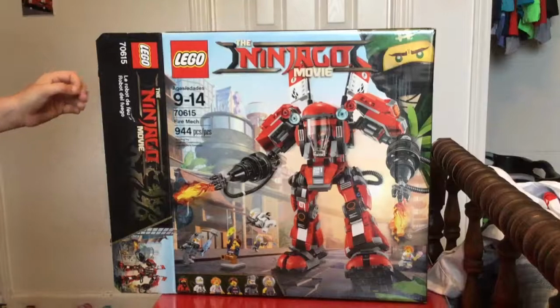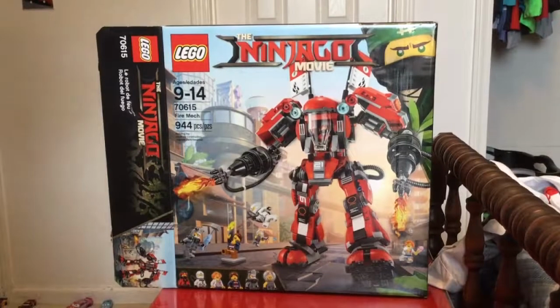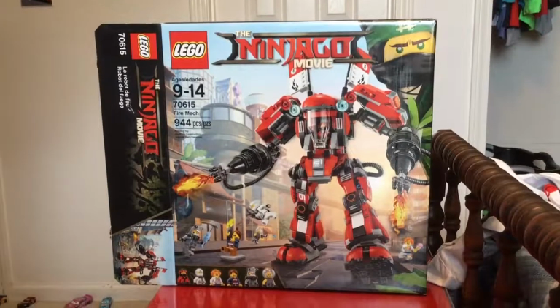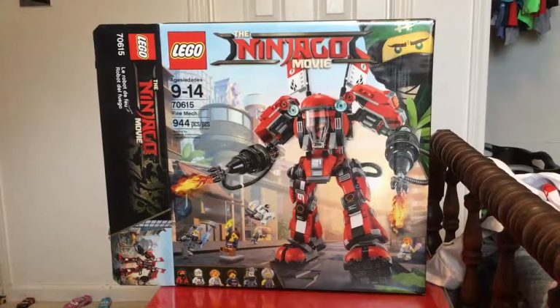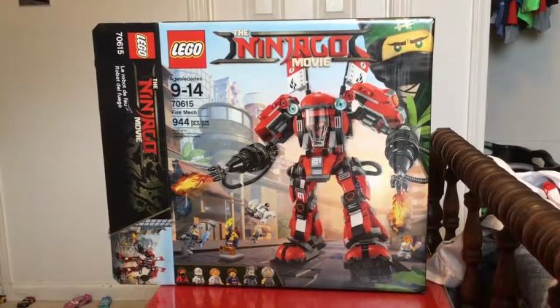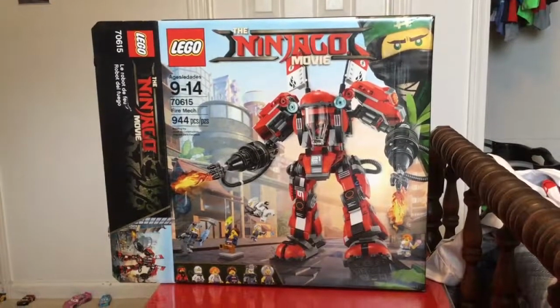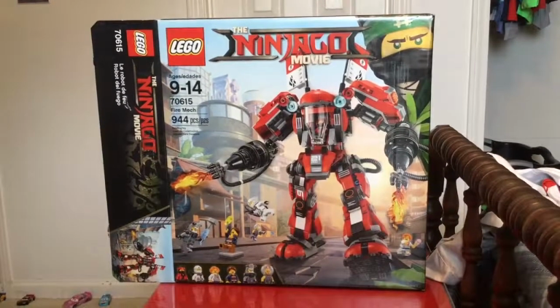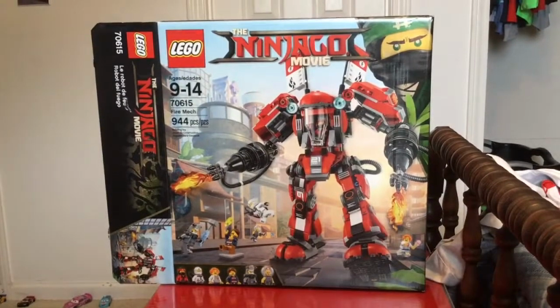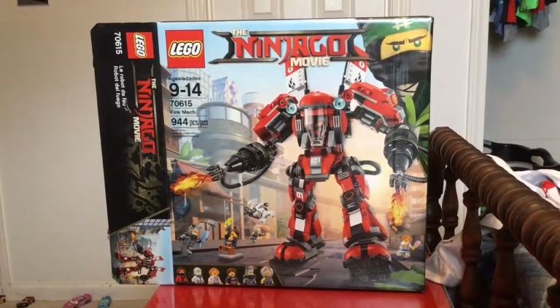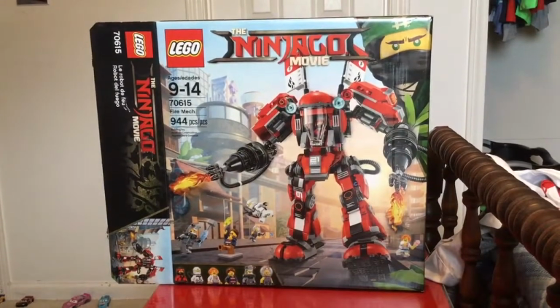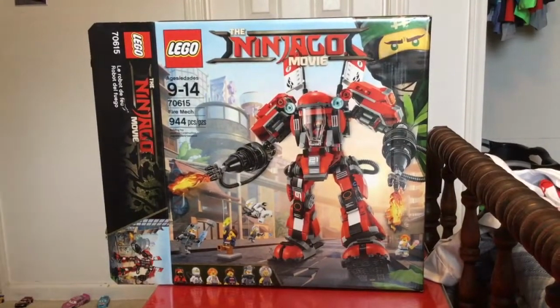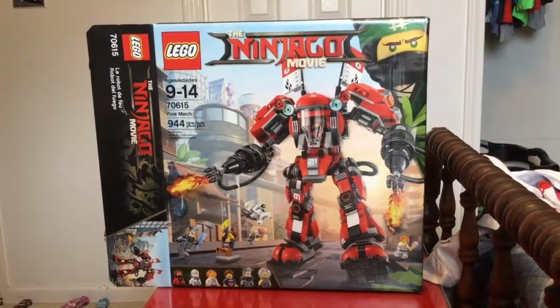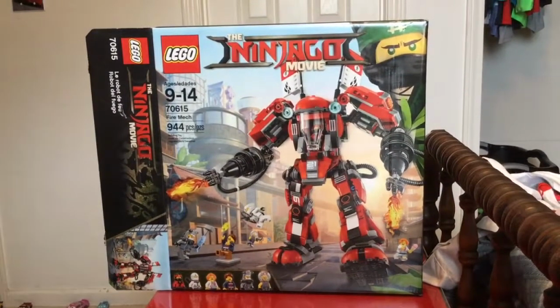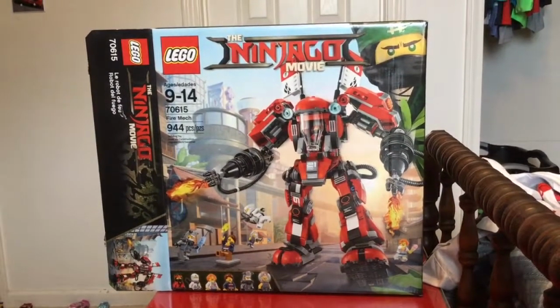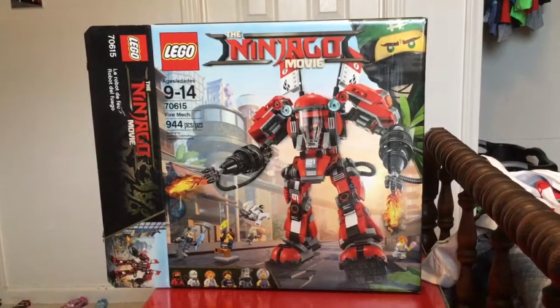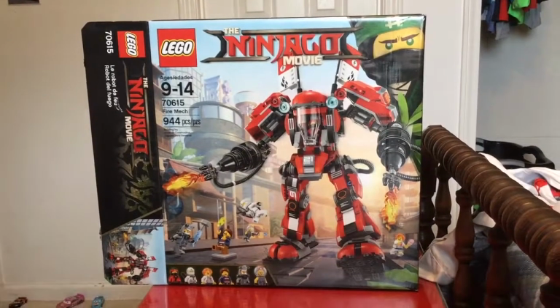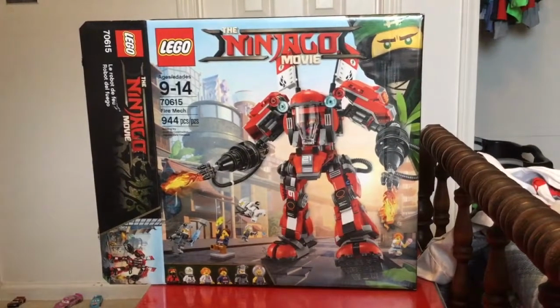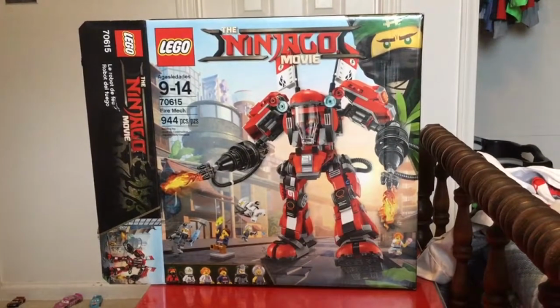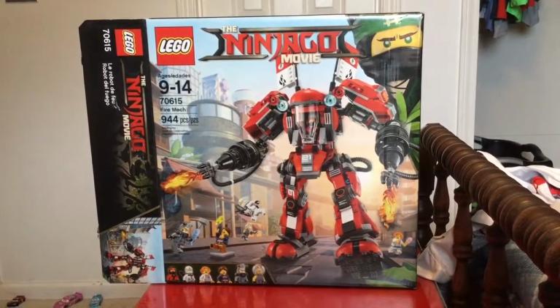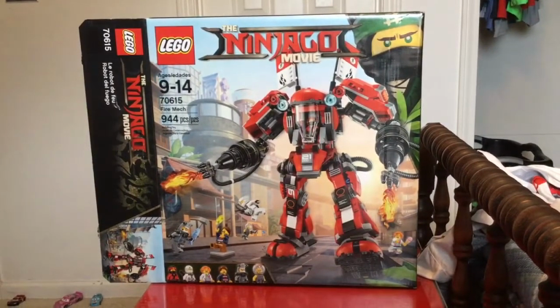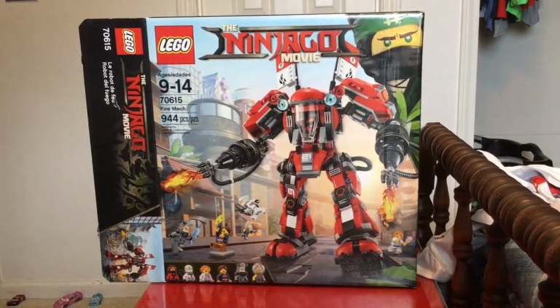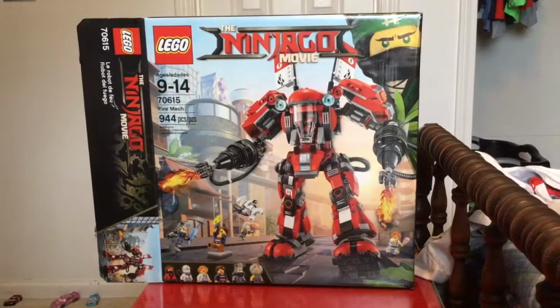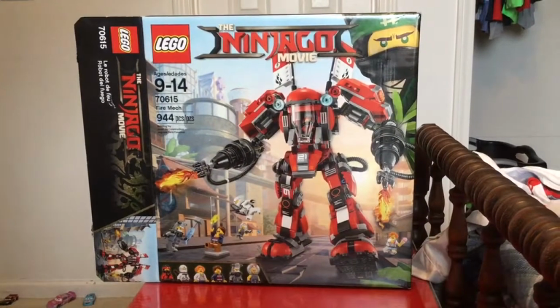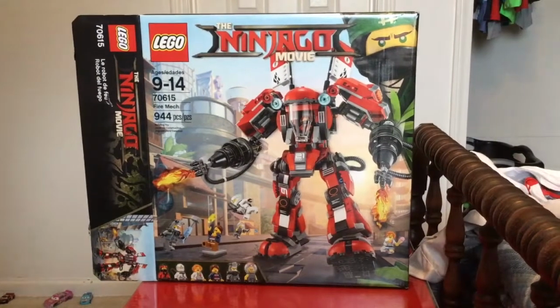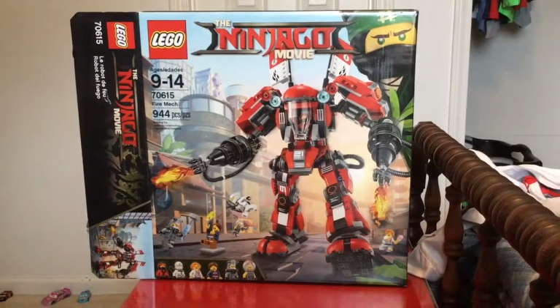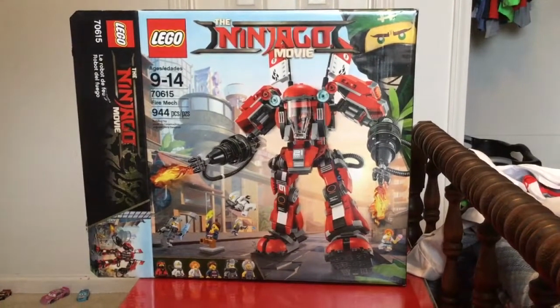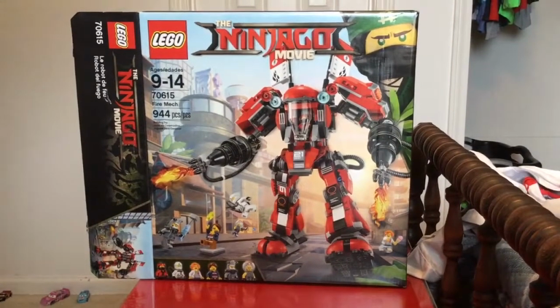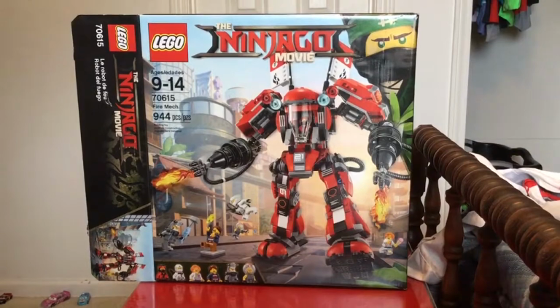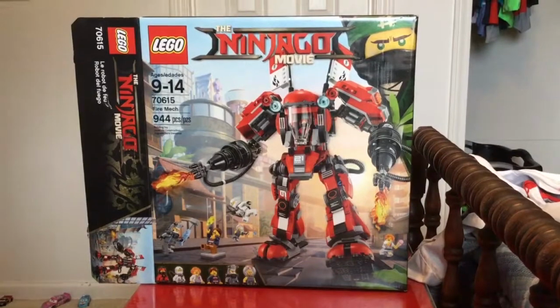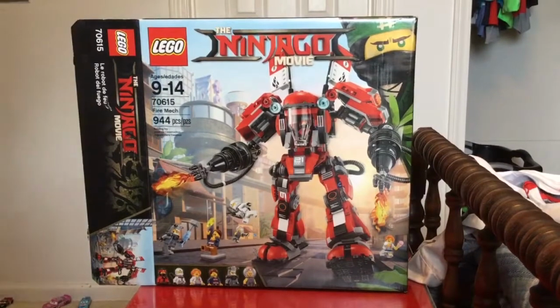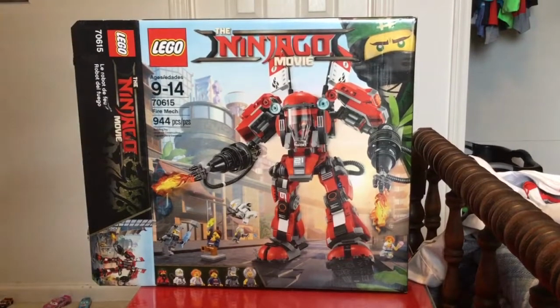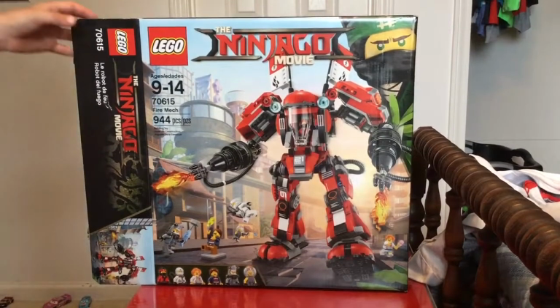Hi, this is Carson and I'll be your host today. Today we have the Lego Ninjago Movie Fire Mech, ages 9 to 14 and 944 pieces.